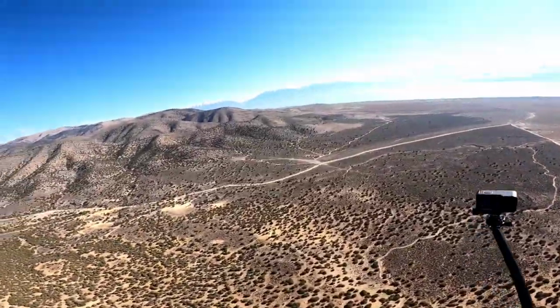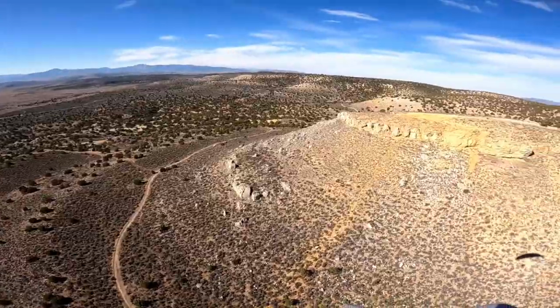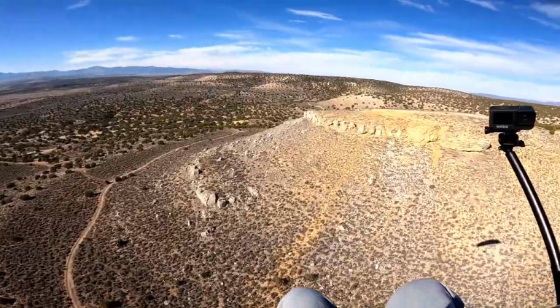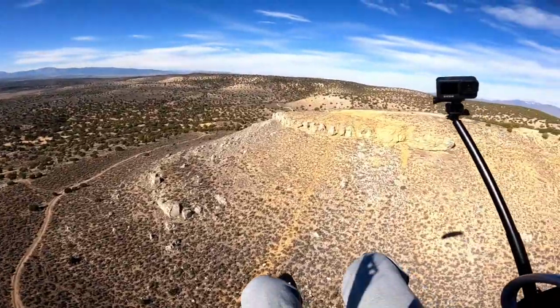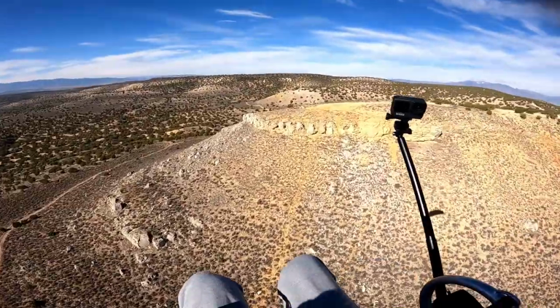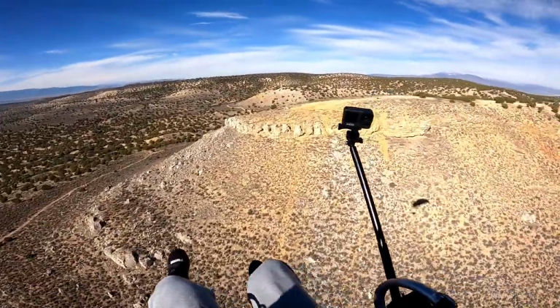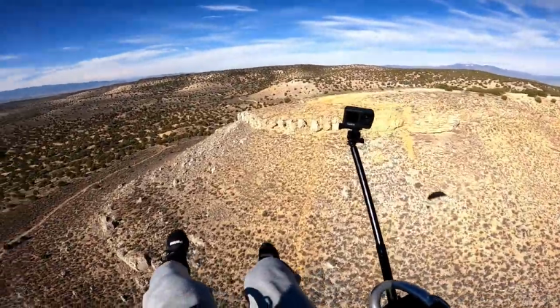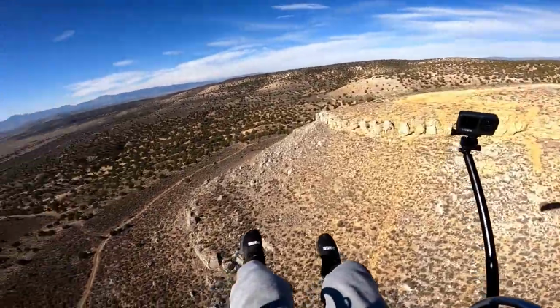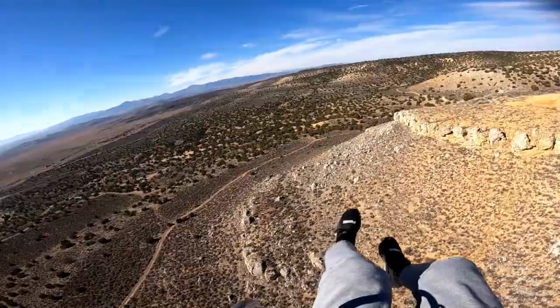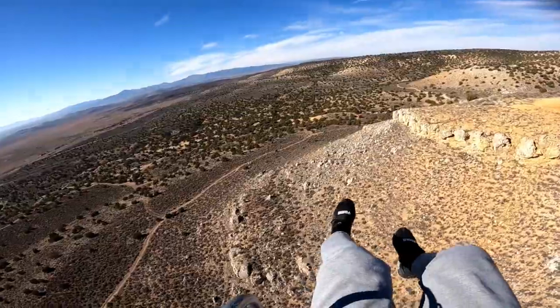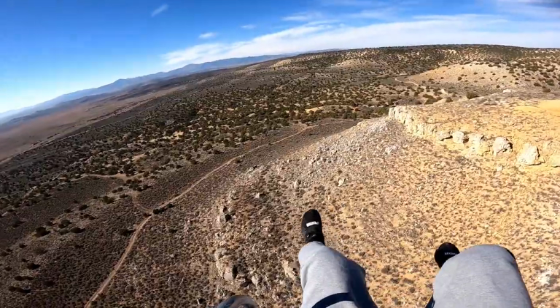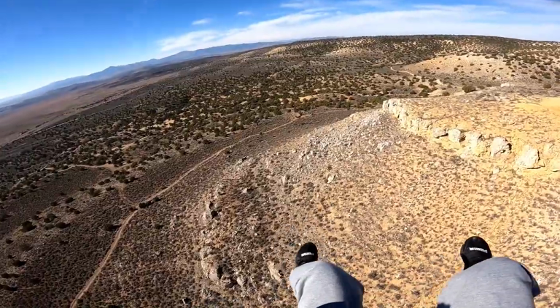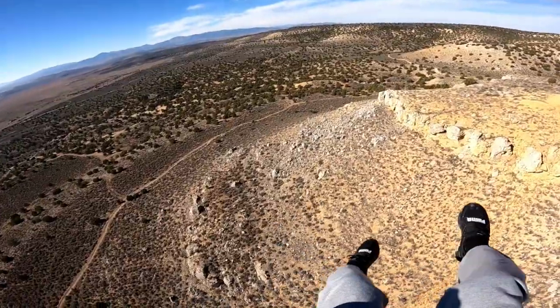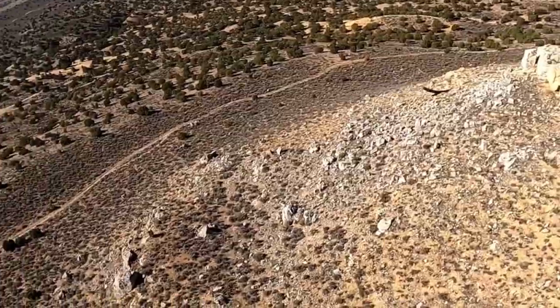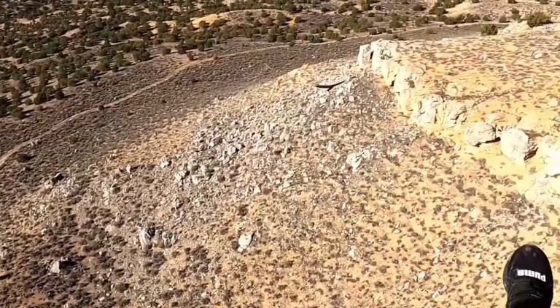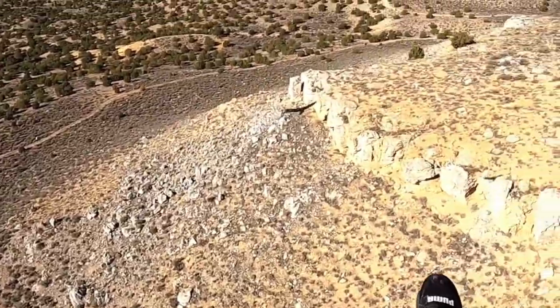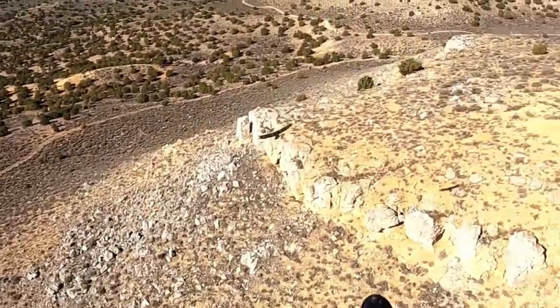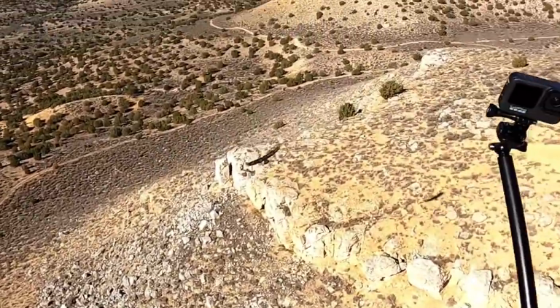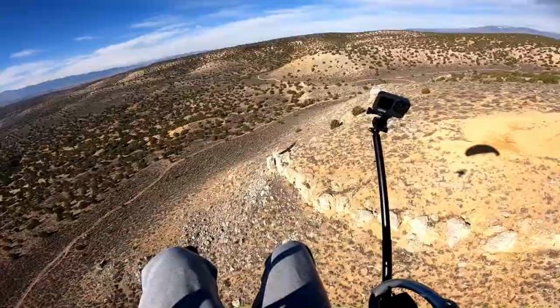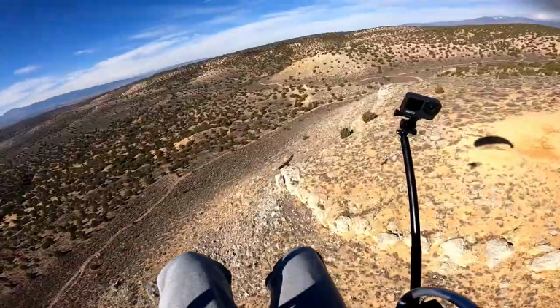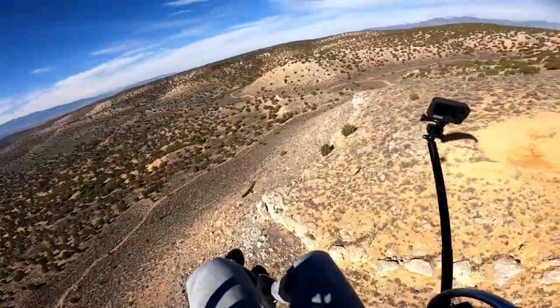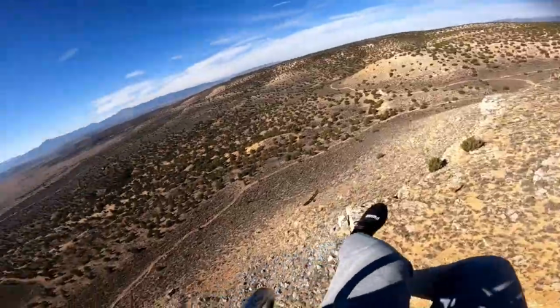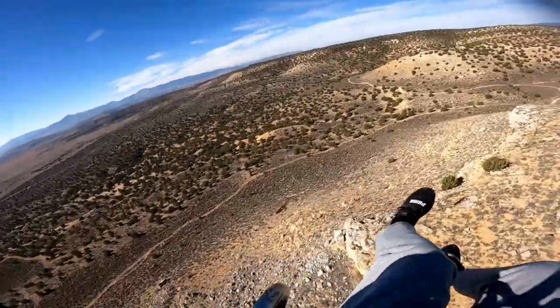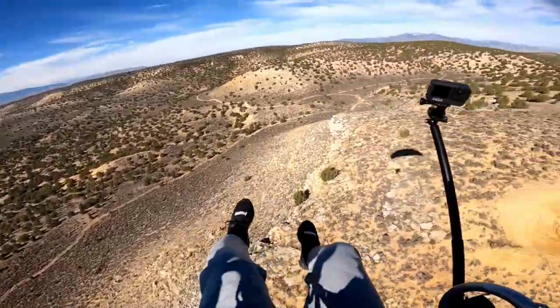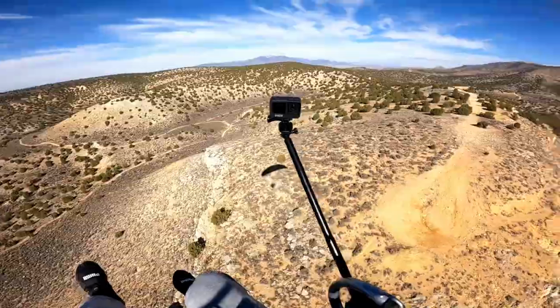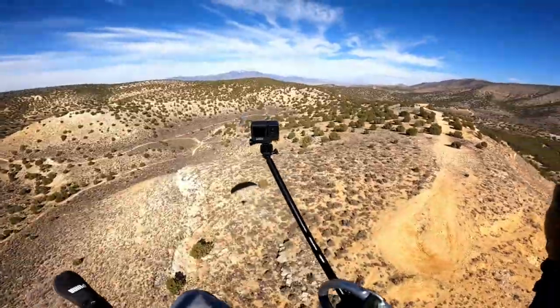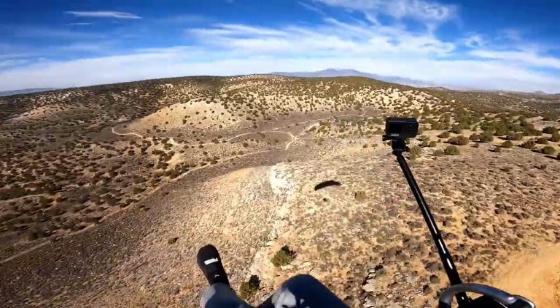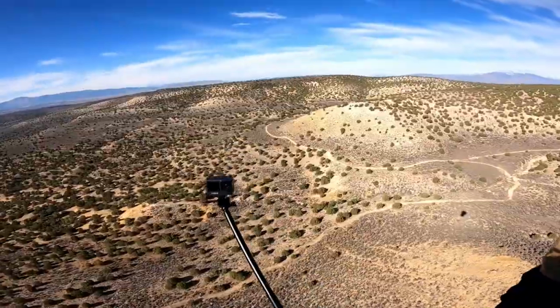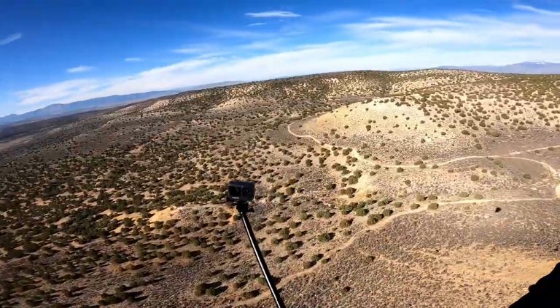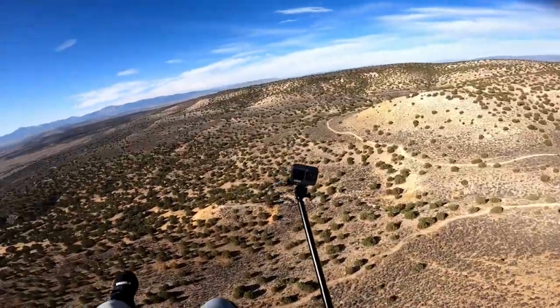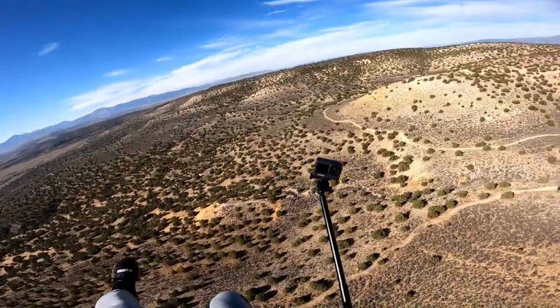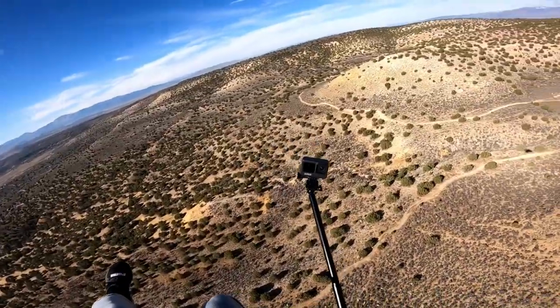There's a few hawks soaring right here. I thought I'd come over — holy crap, that thing's huge! Sorry buddy, I don't mean to interrupt your flying time. I'm gonna go this way to get away from him.